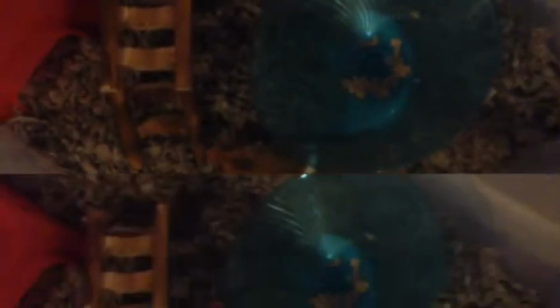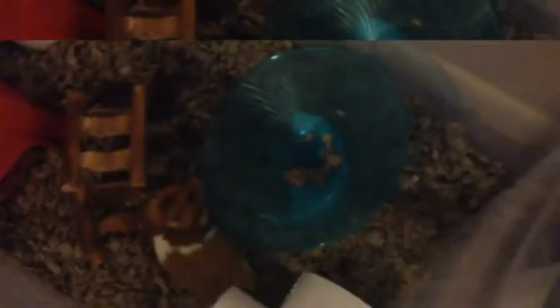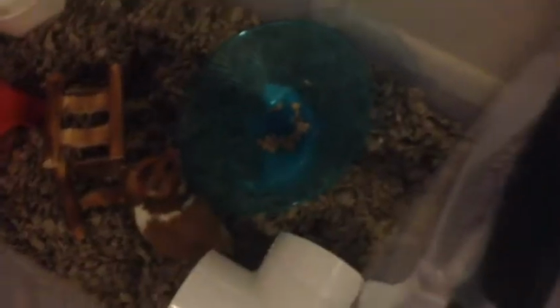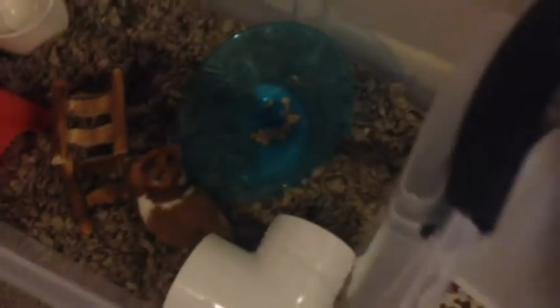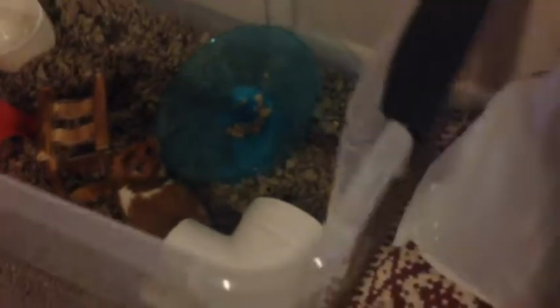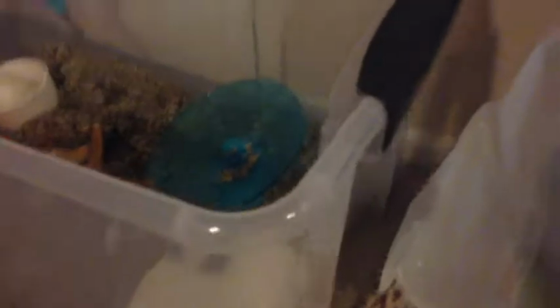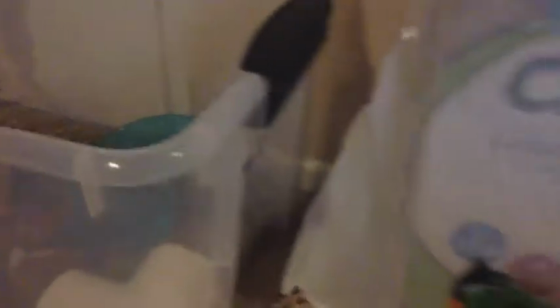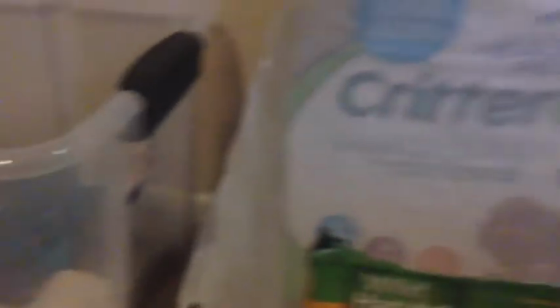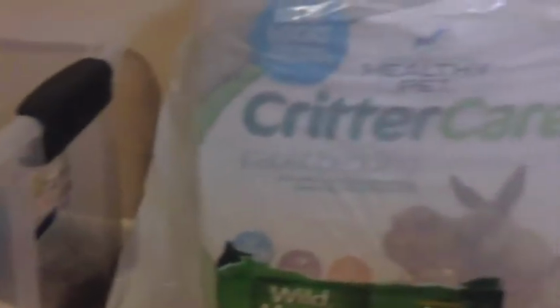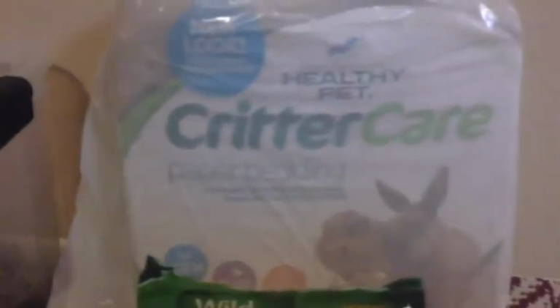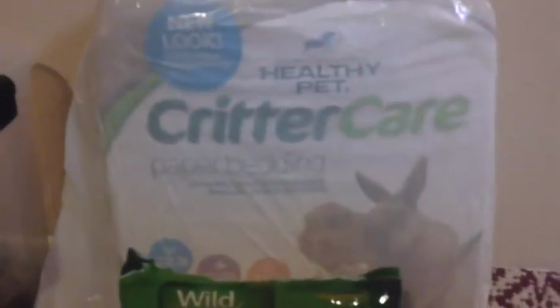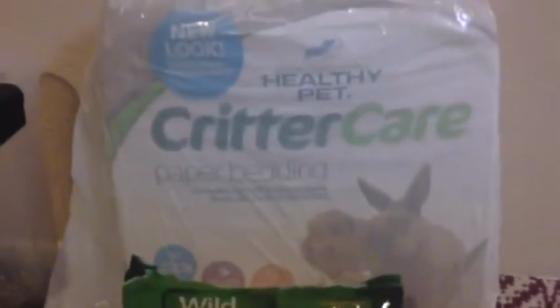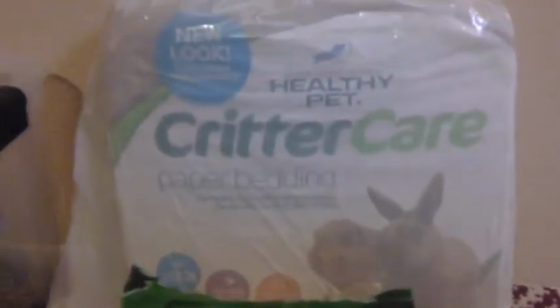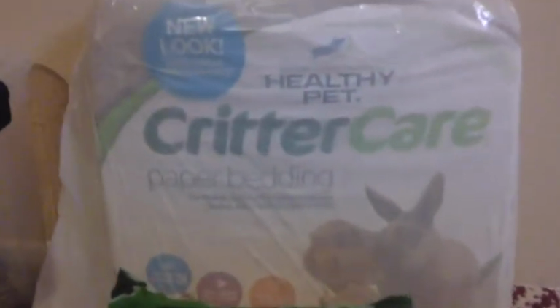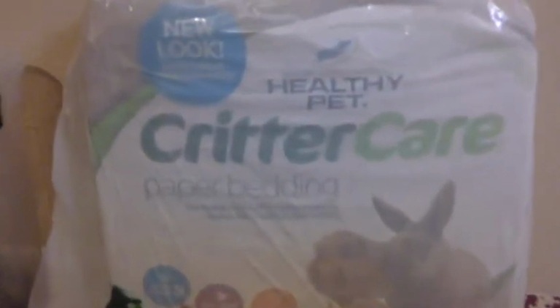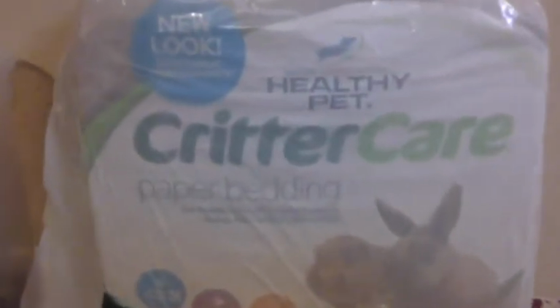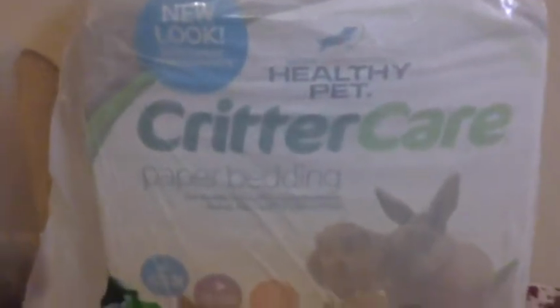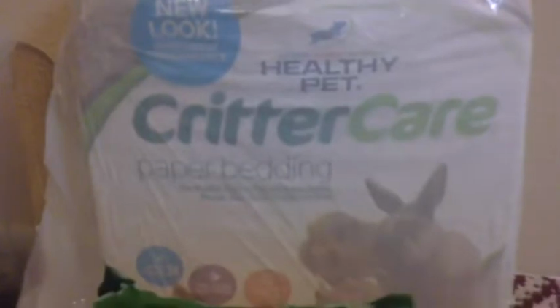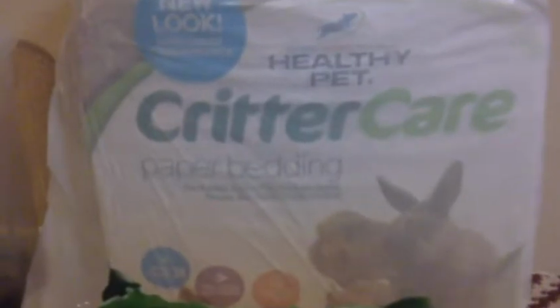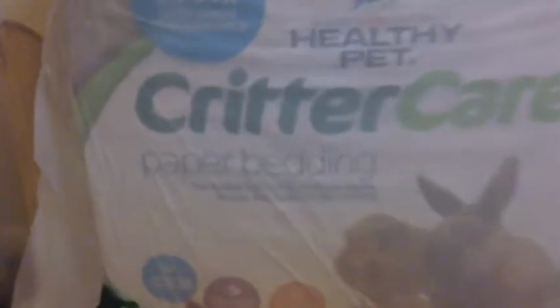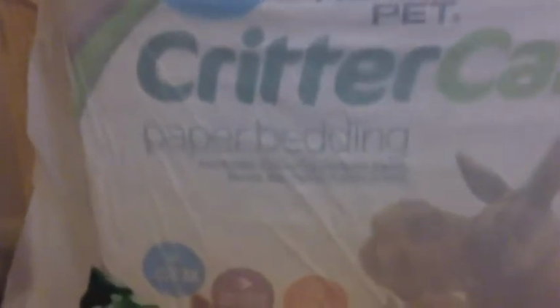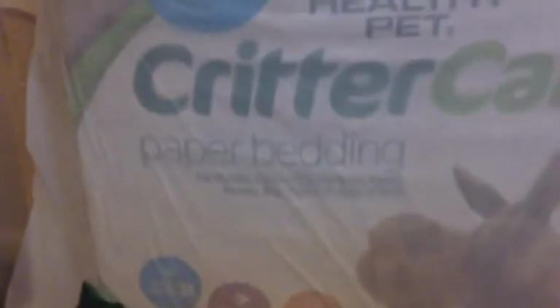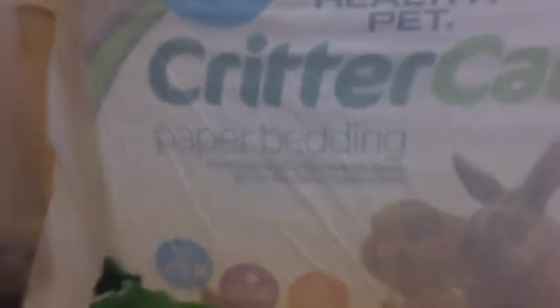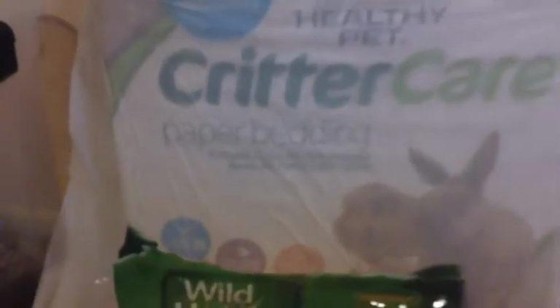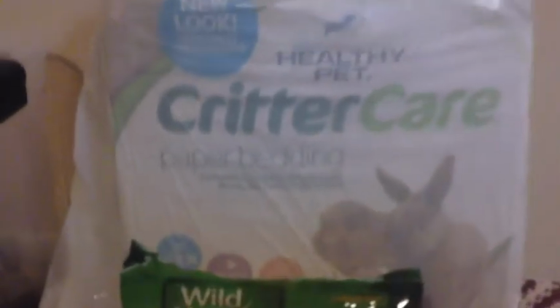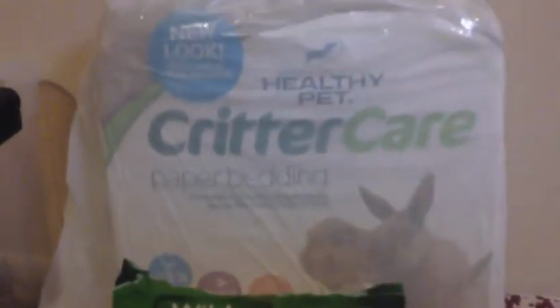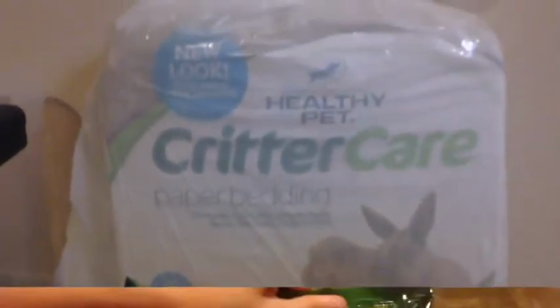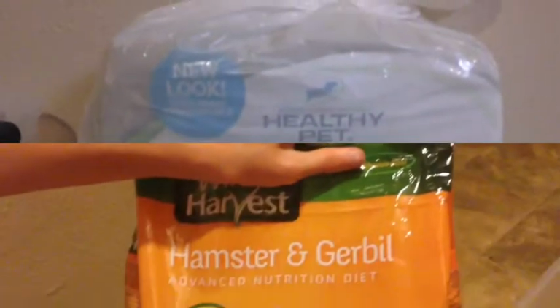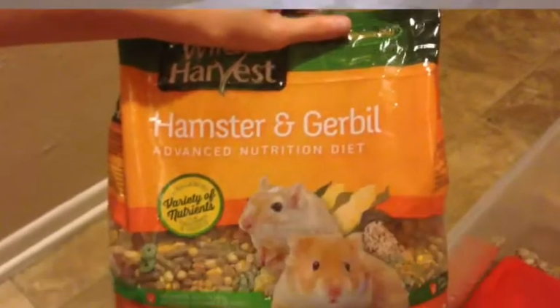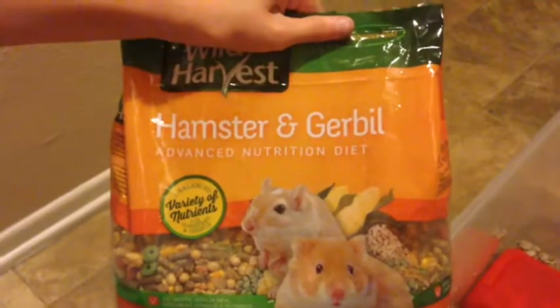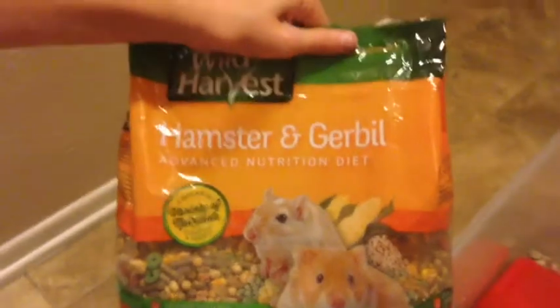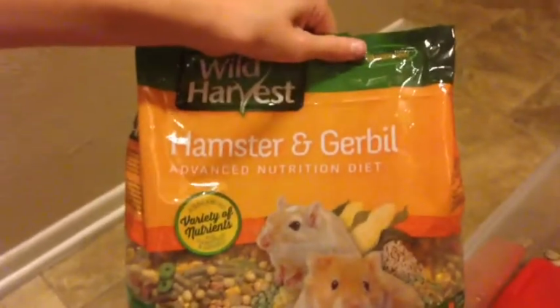The next thing you're going to need is some bedding. I have critter care bedding and it's very healthy bedding — it's paper bedding, which is always a good type of bedding.